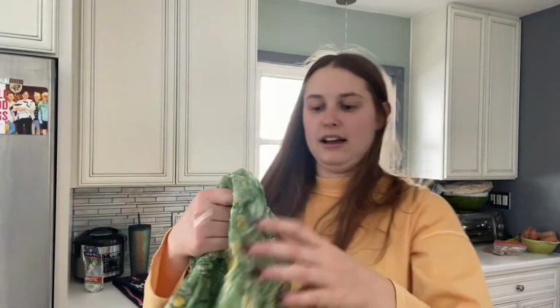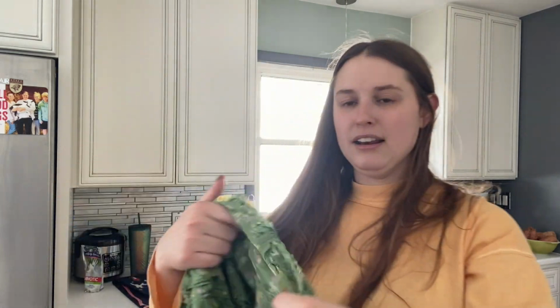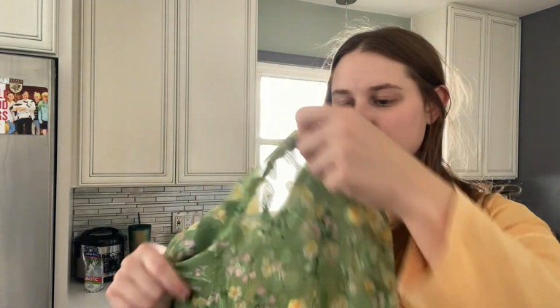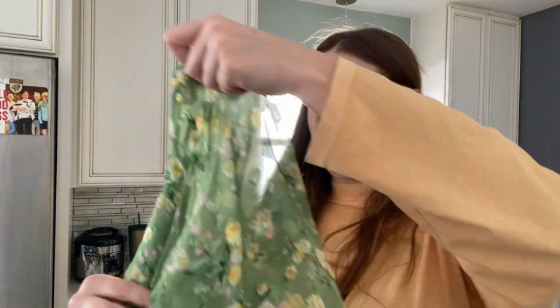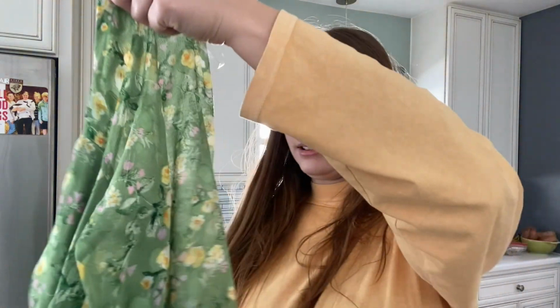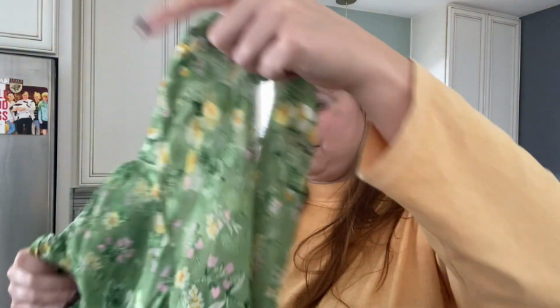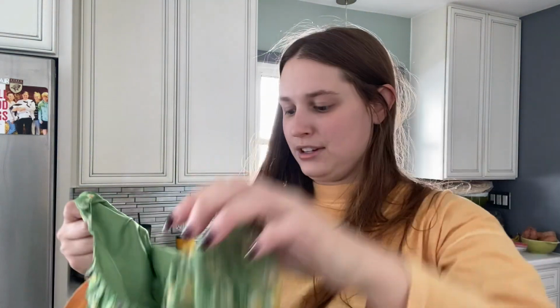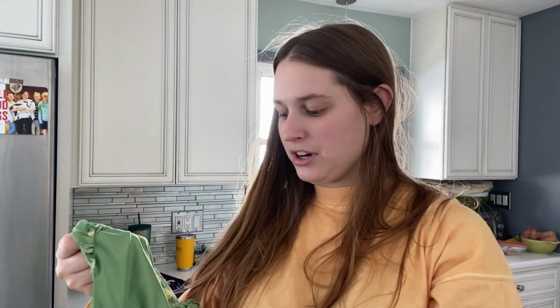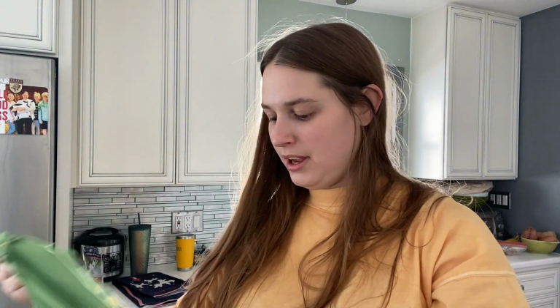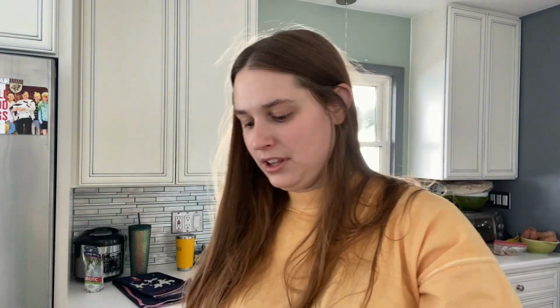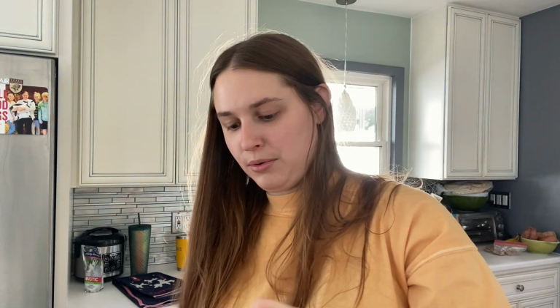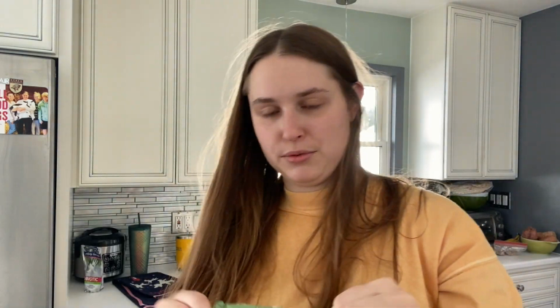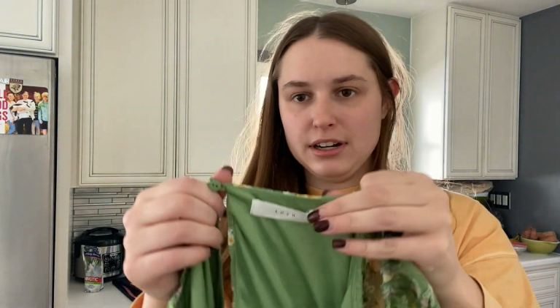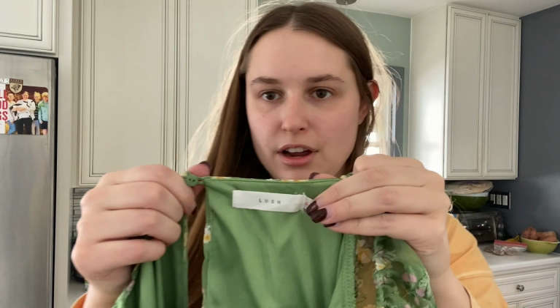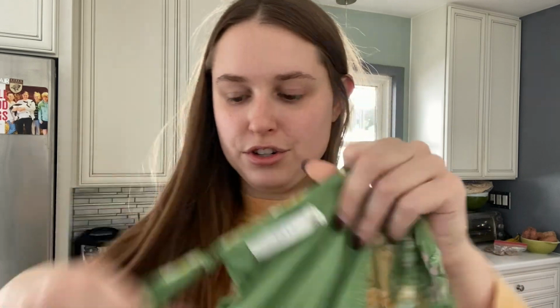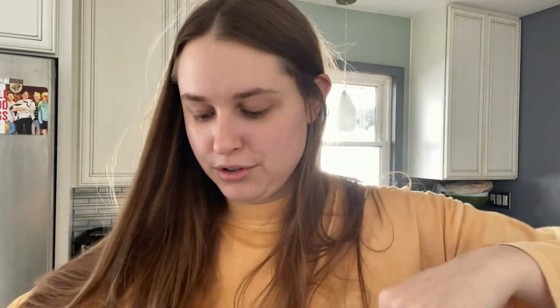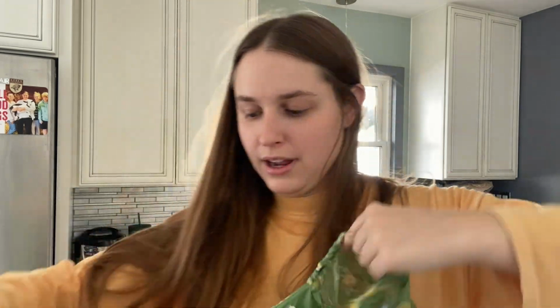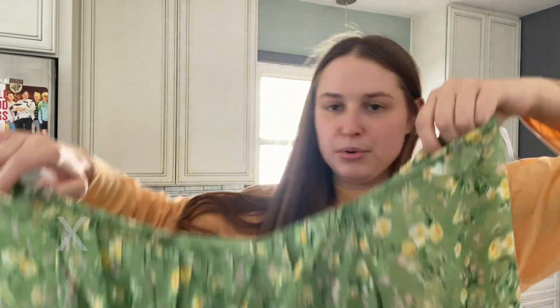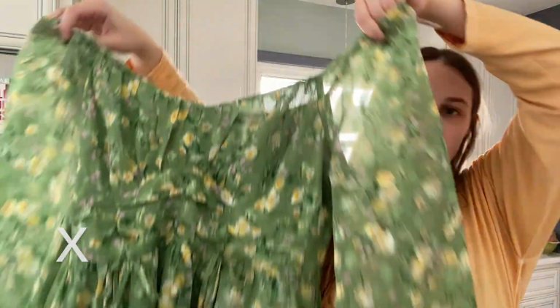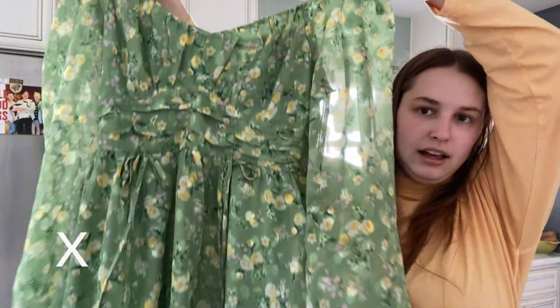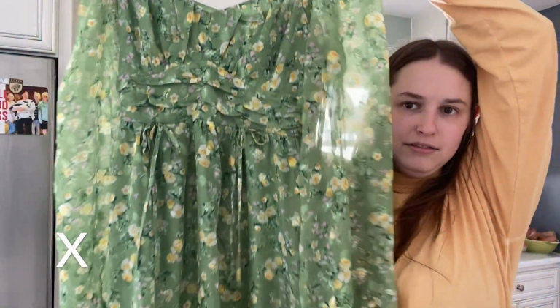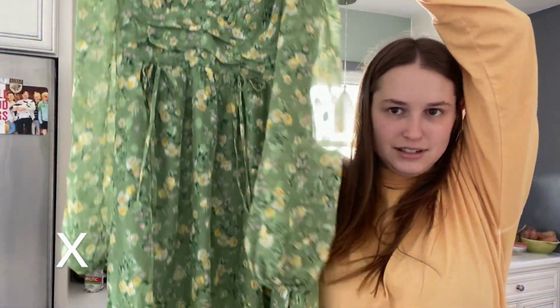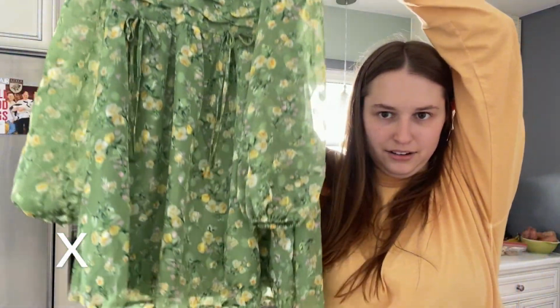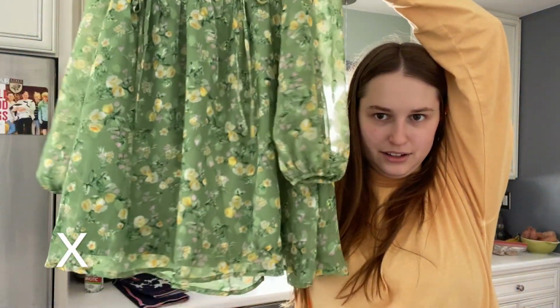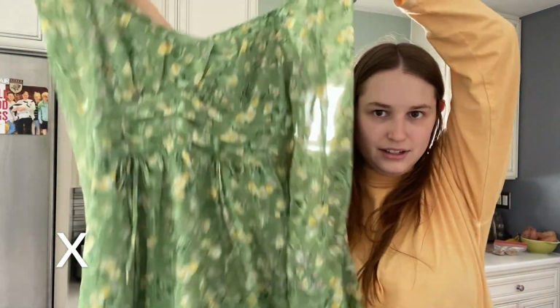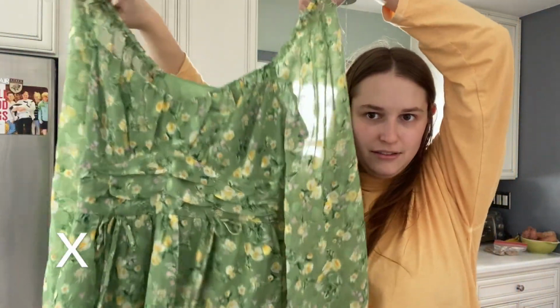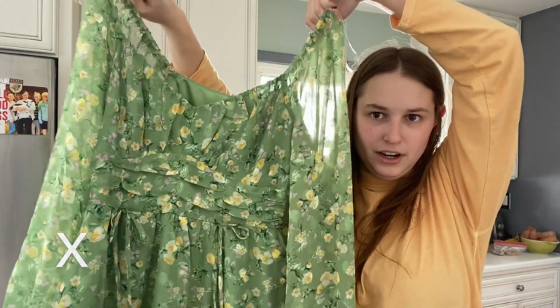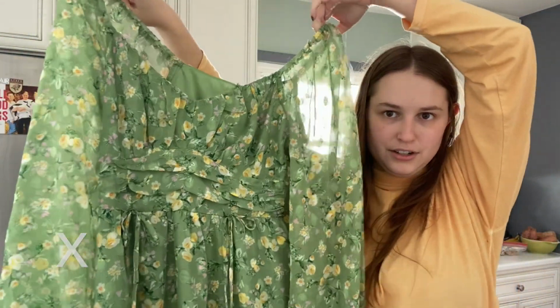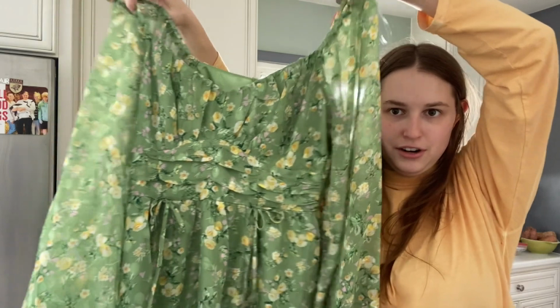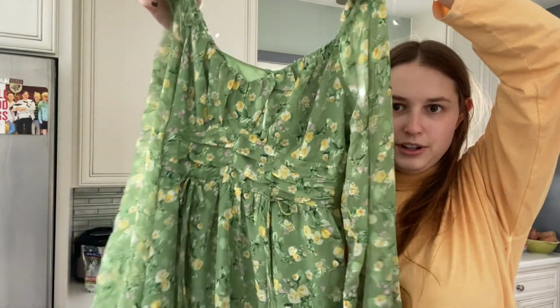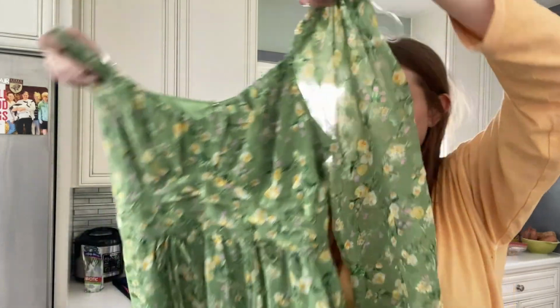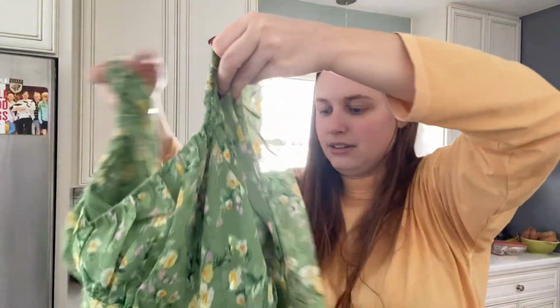I'm not sure if they'll buy this dress in winter, but I feel like you can wear this in winter. It is Lush, just a Nordstrom house brand. I love this style — it's very on trend. Hopefully they'll want this.